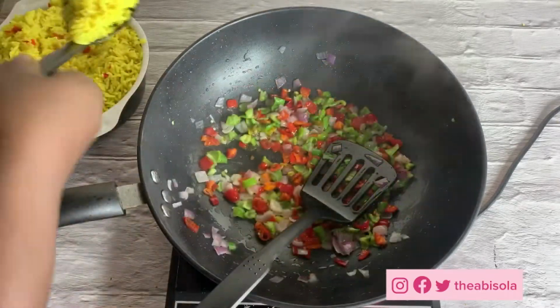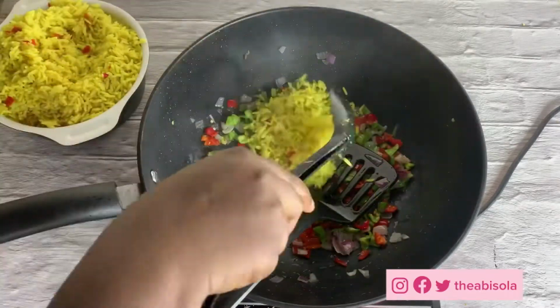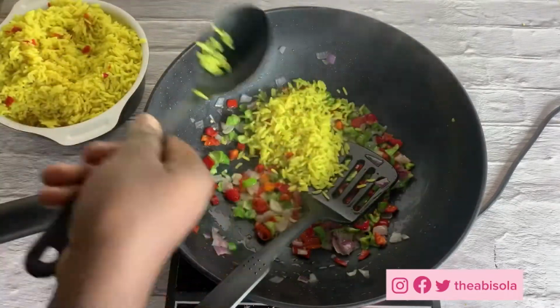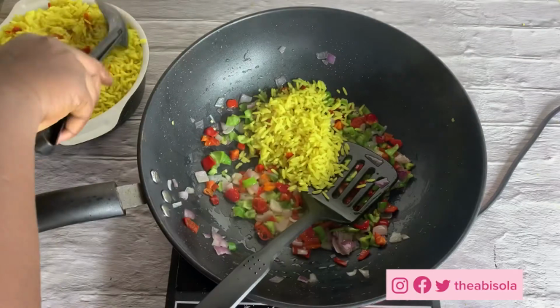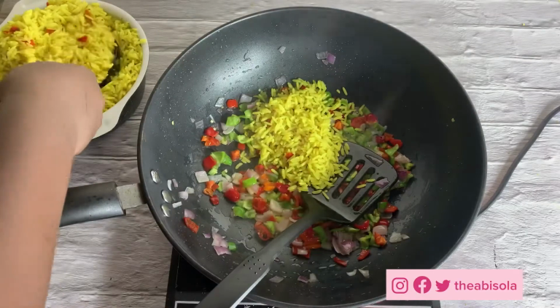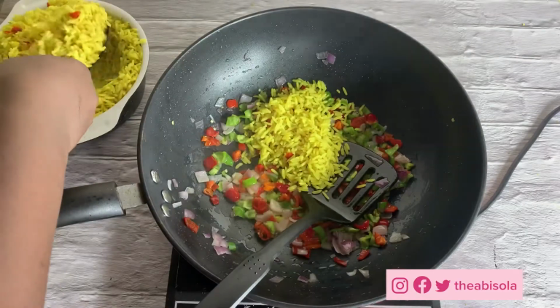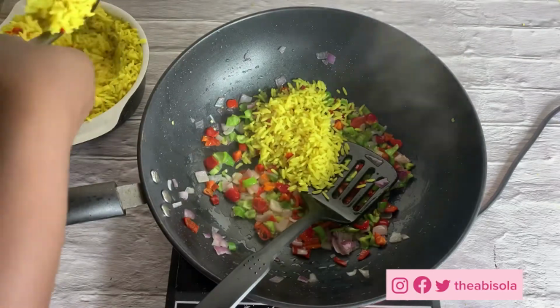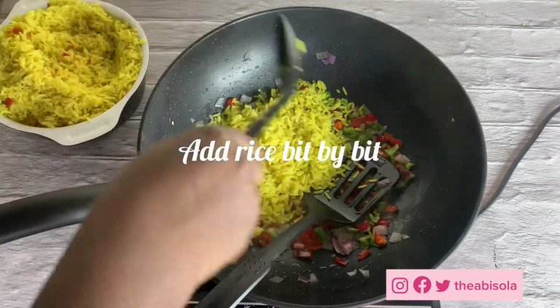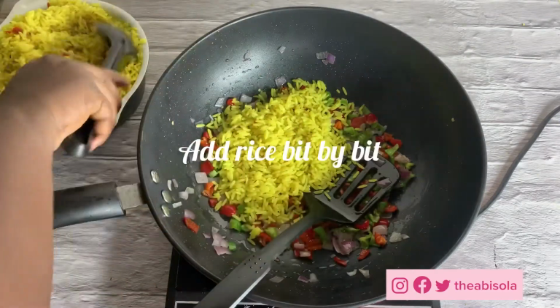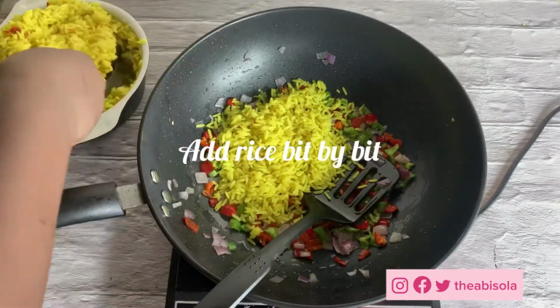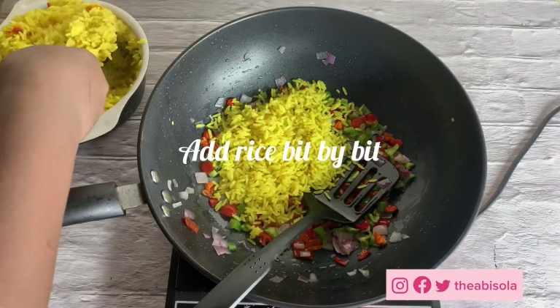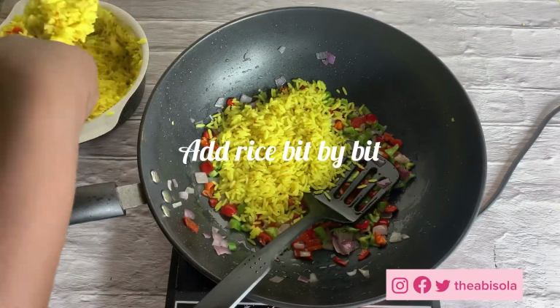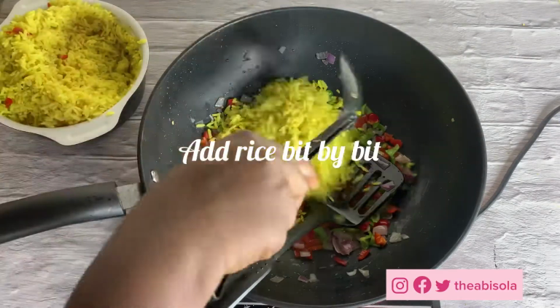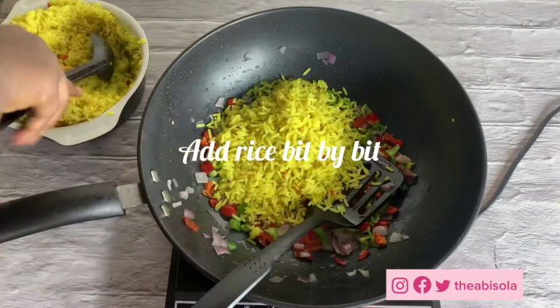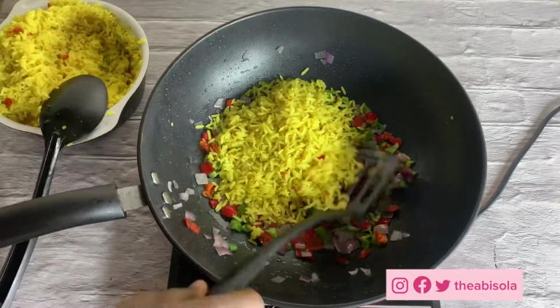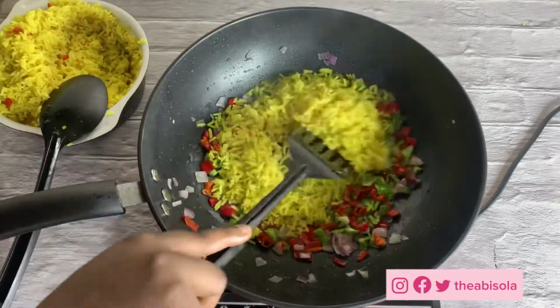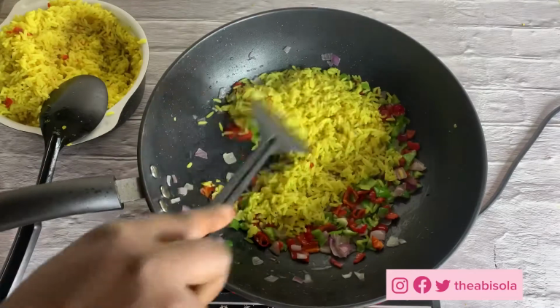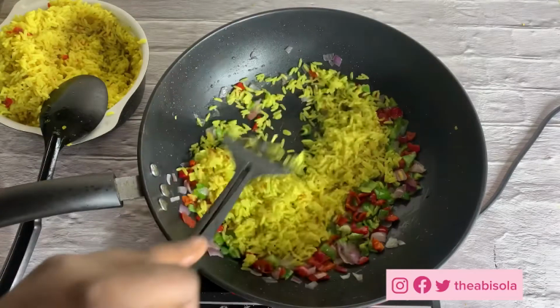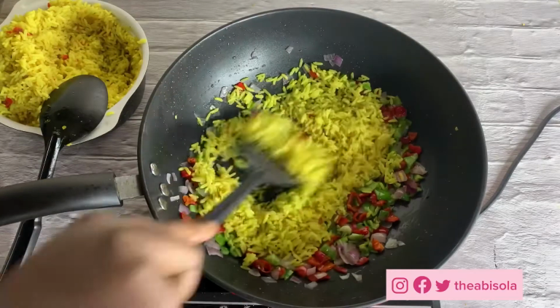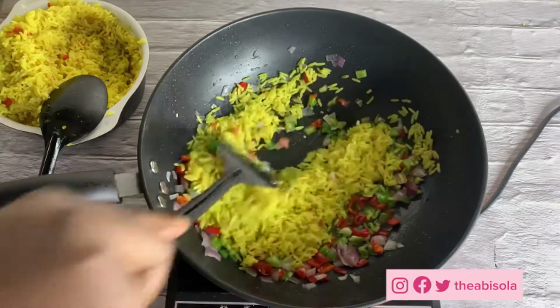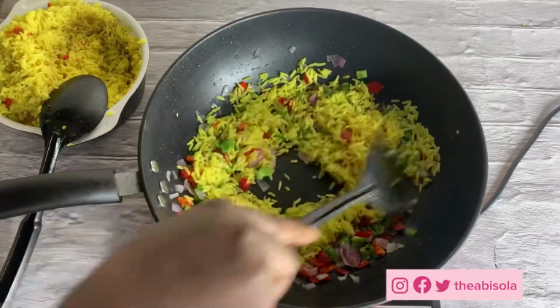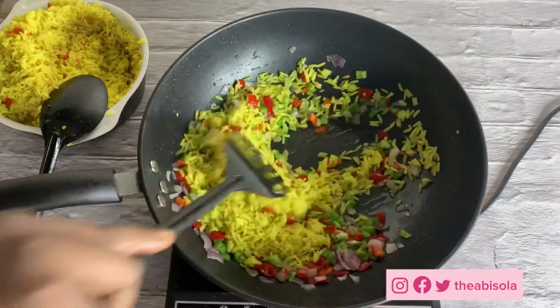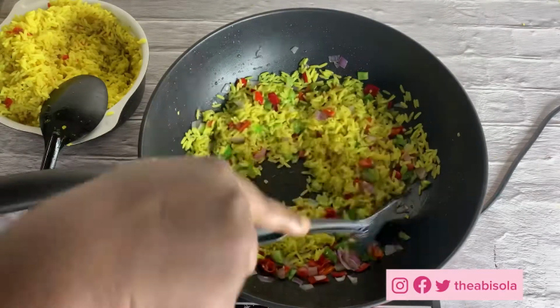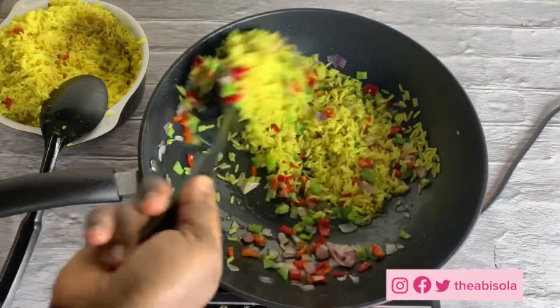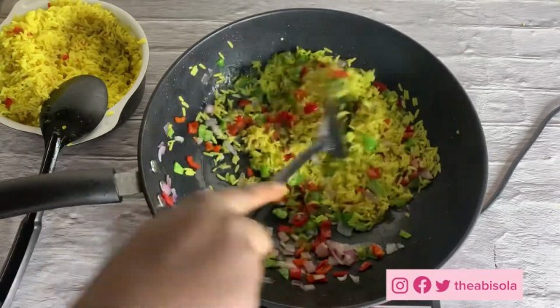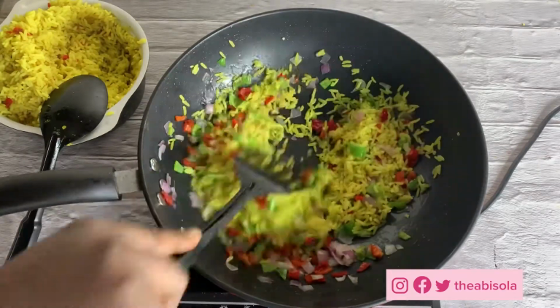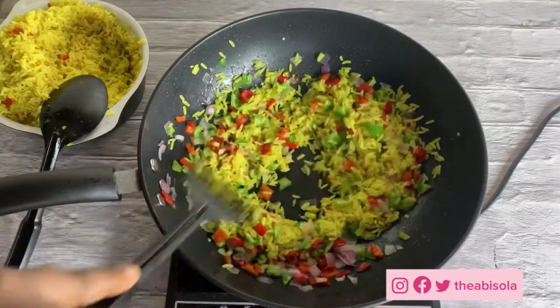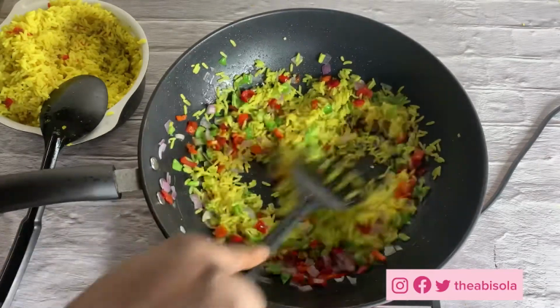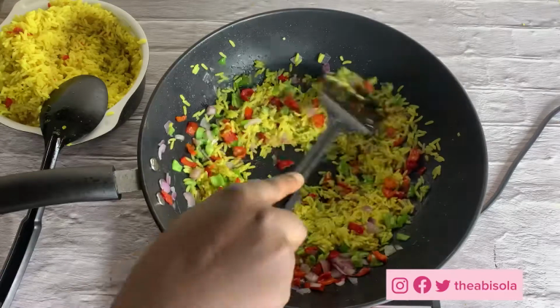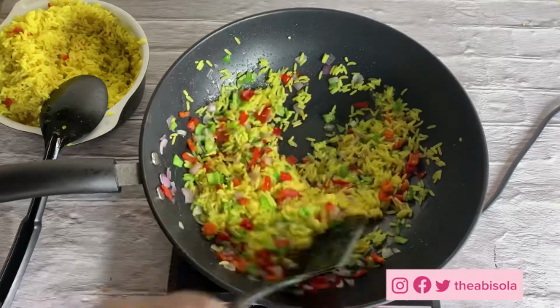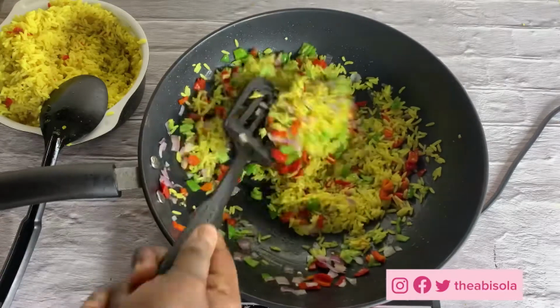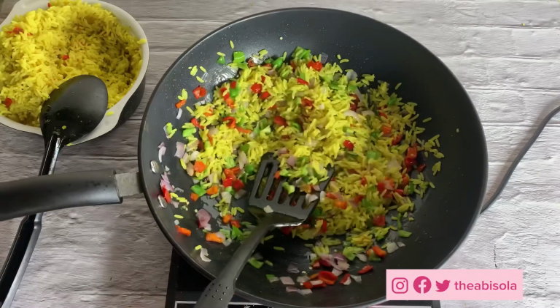Our rice is parboiled well. Now you're going to add your rice into the fried onions, red pepper, and green pepper. So if you want me to show you how I cut my peppers and veggies, drop a comment in the comment section and I'm going to do that in a future video.